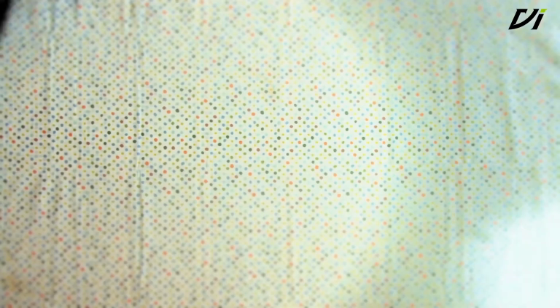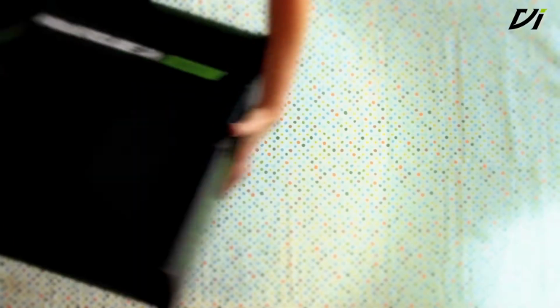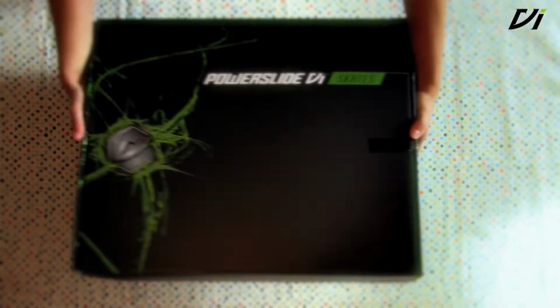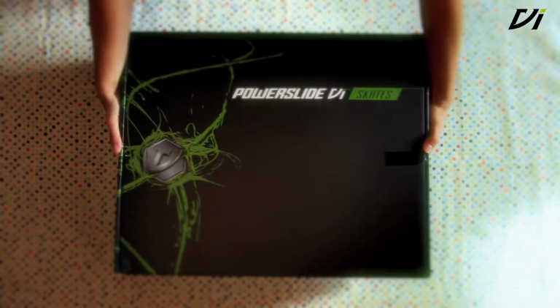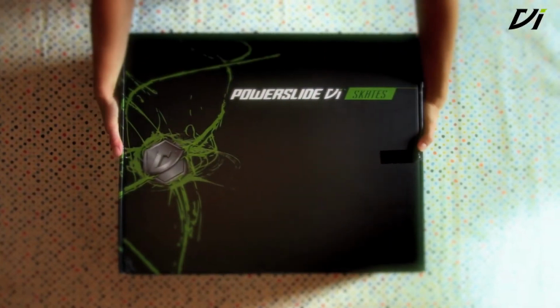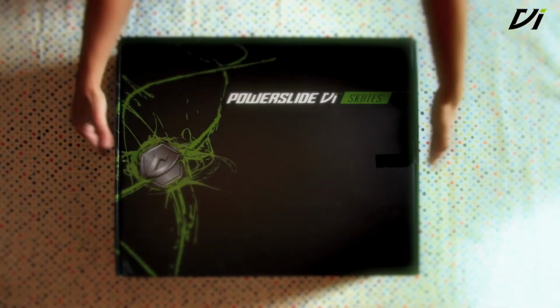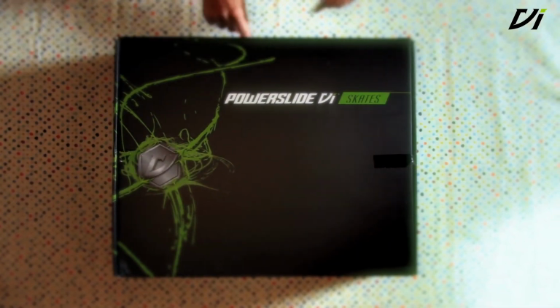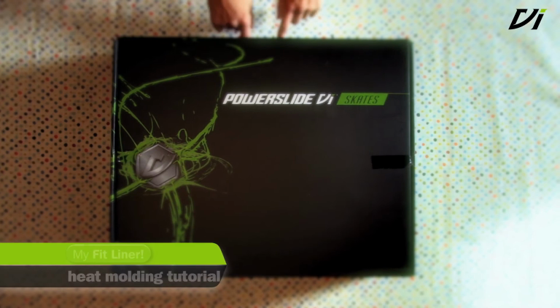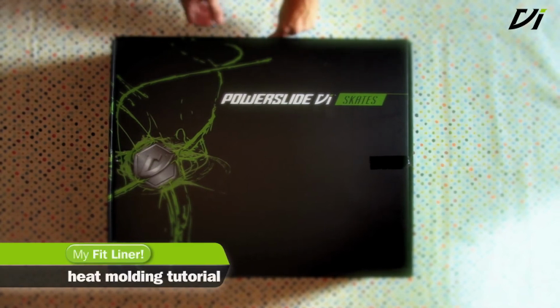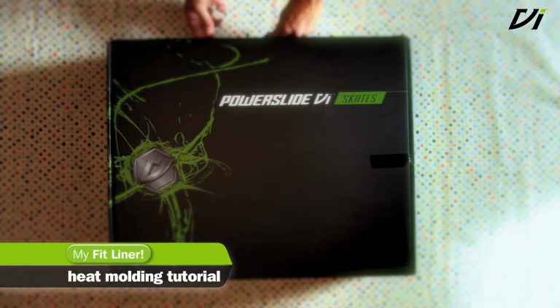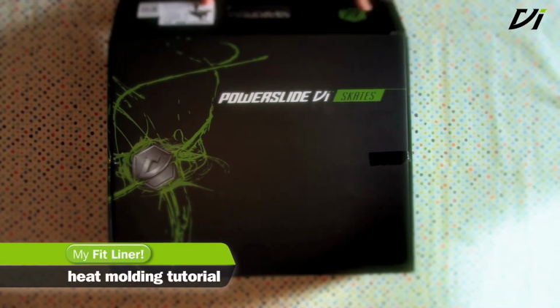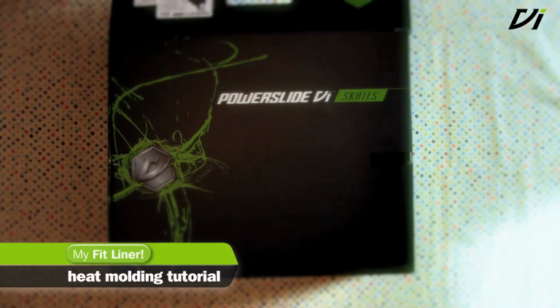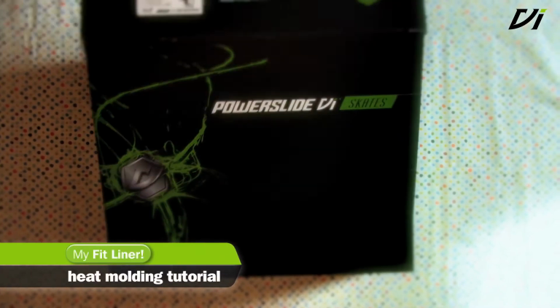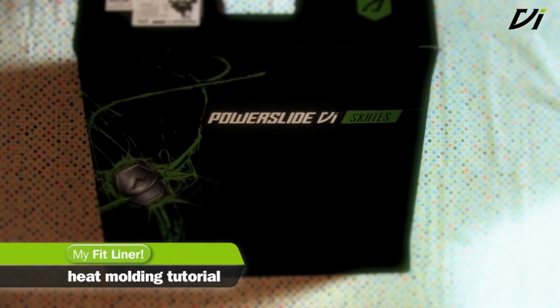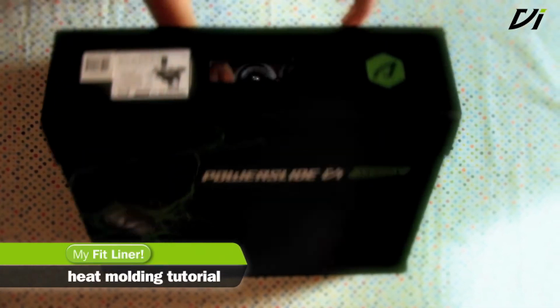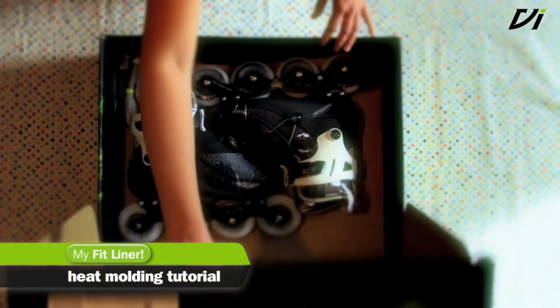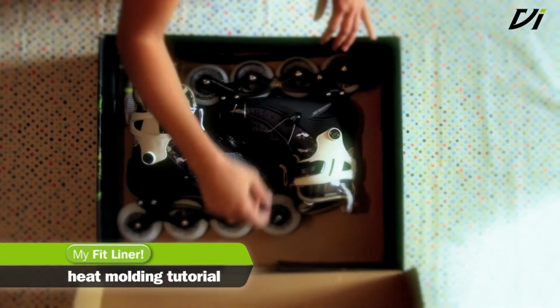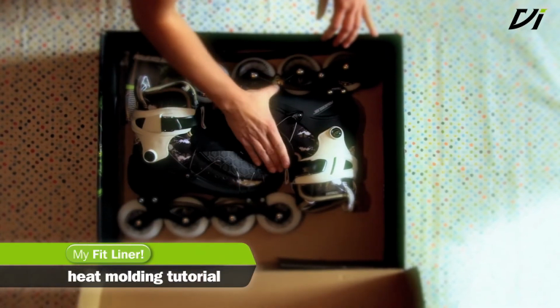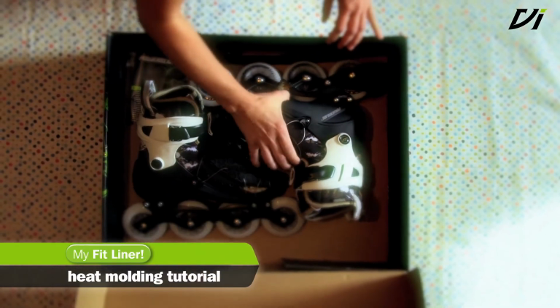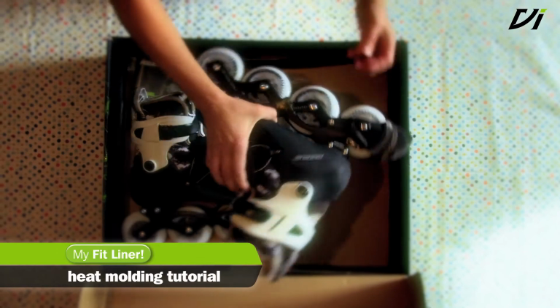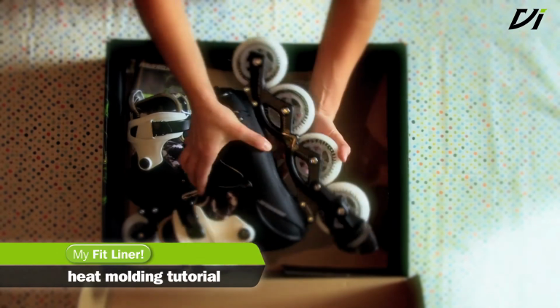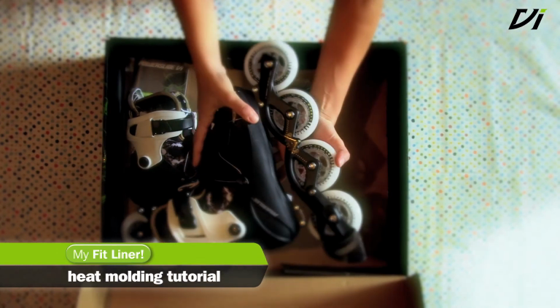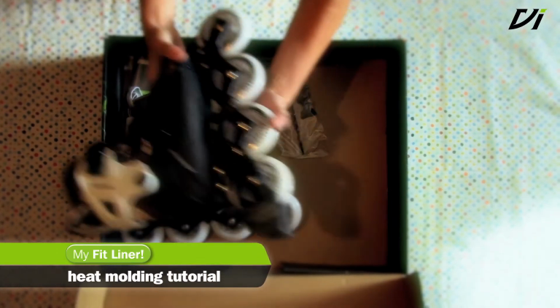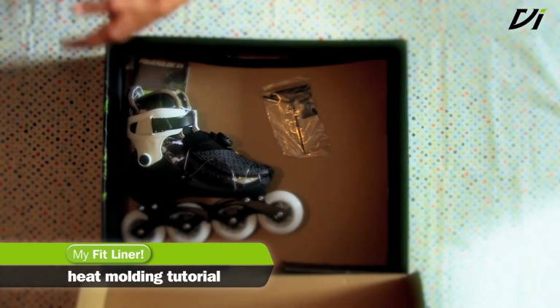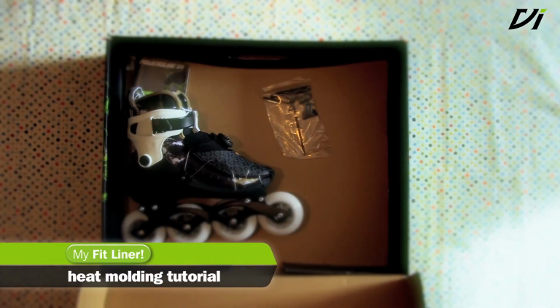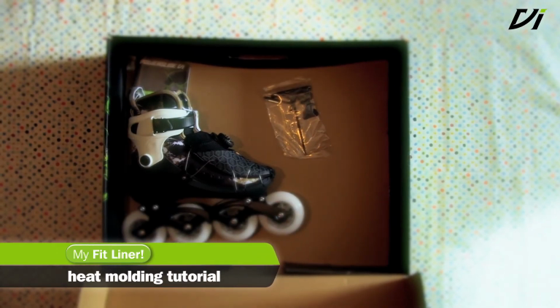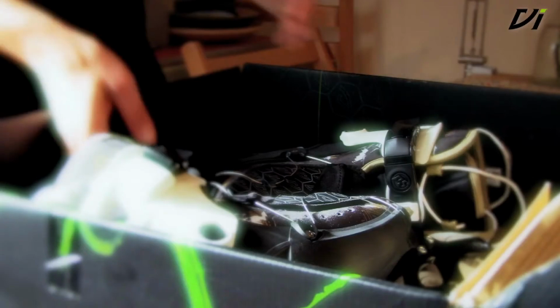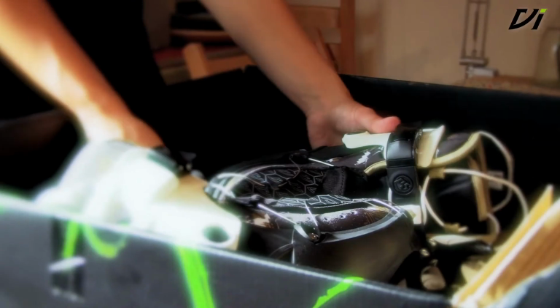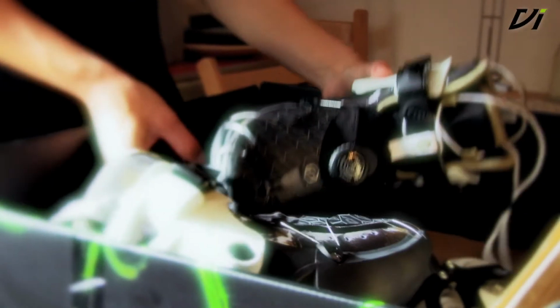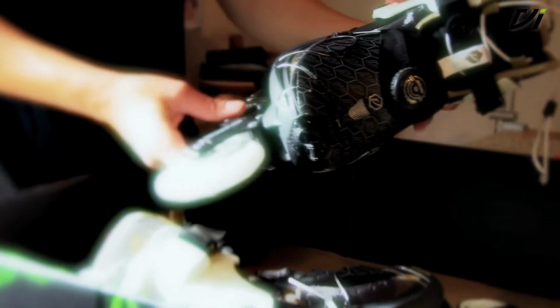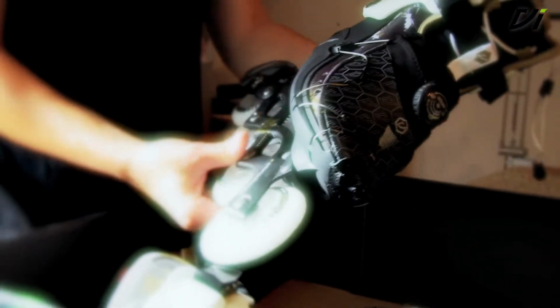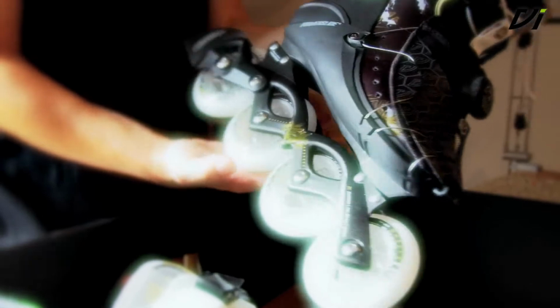To improve the comfort and fit of your Vi skates, every skate comes with a heat moldable Vi My Fit Liner. The heat moldable form of the liner can be adjusted to your personal foot shape, forming the liner so it fits like a second skin.